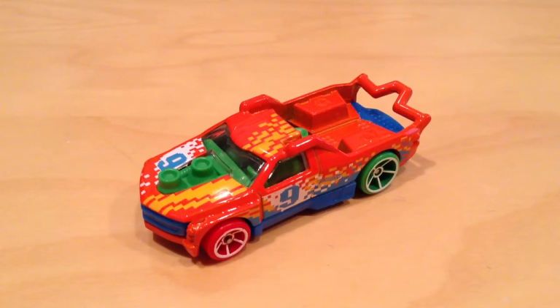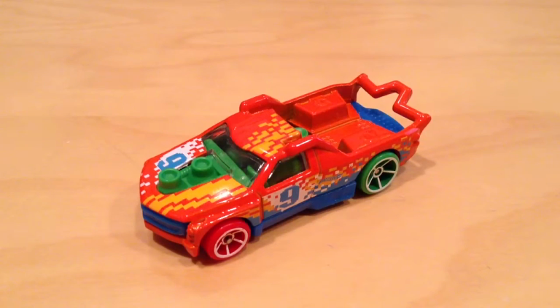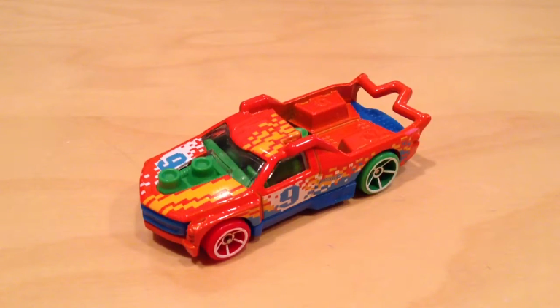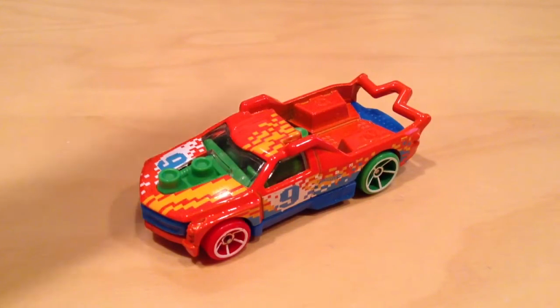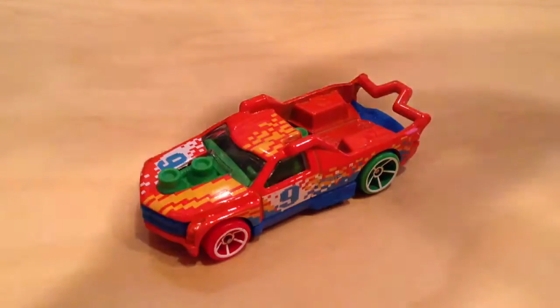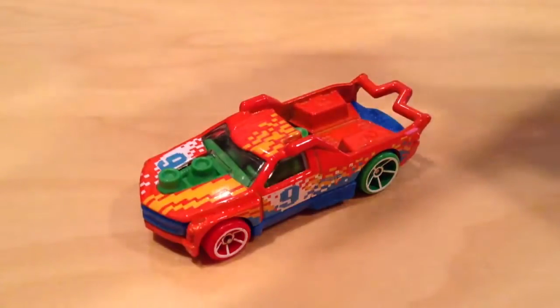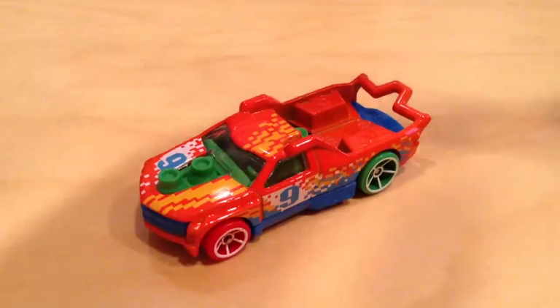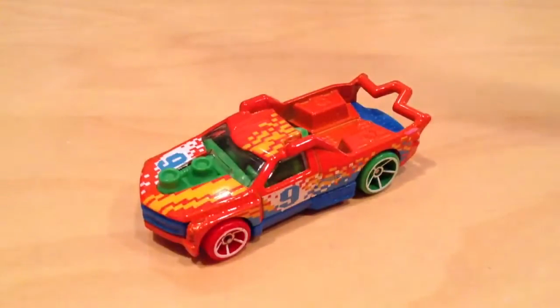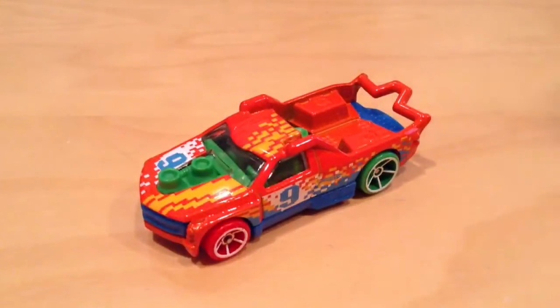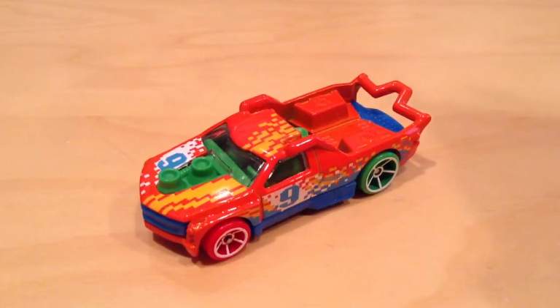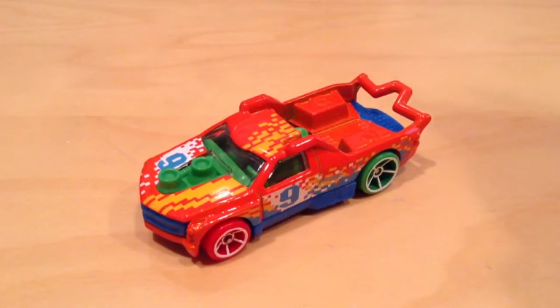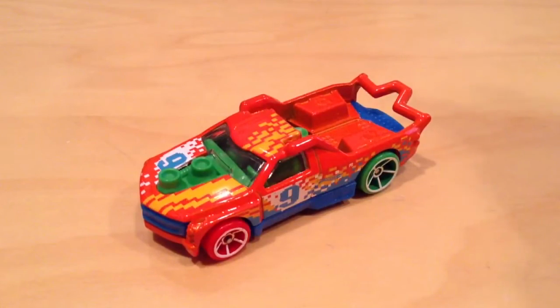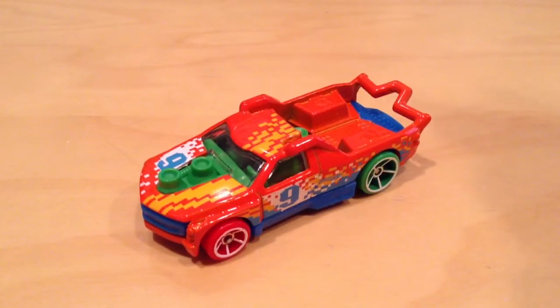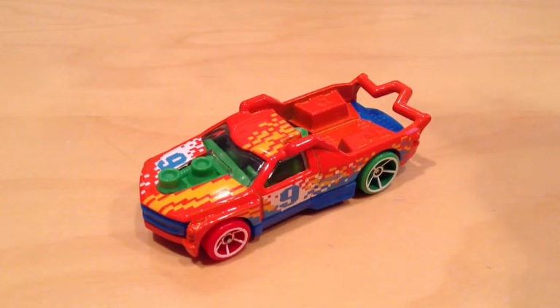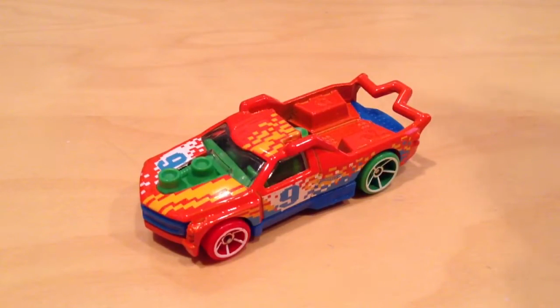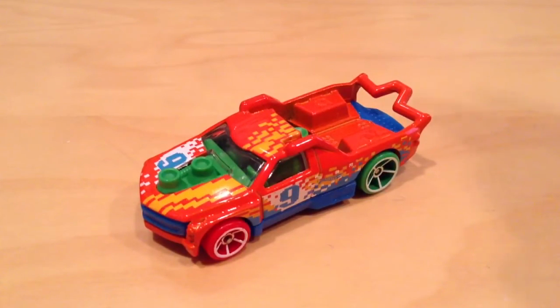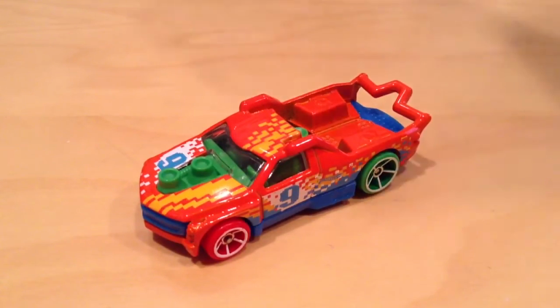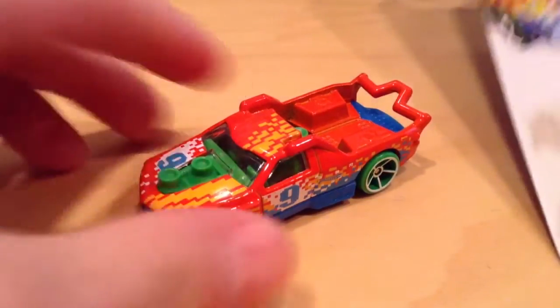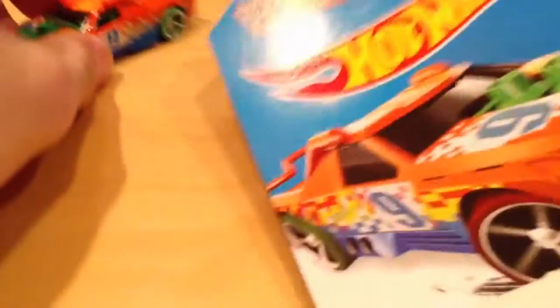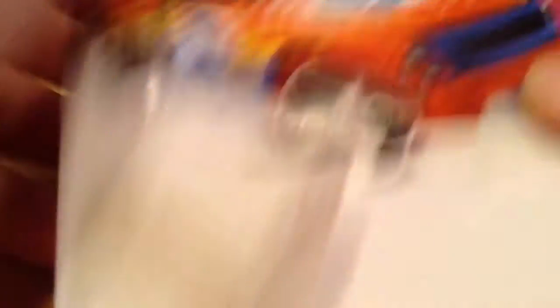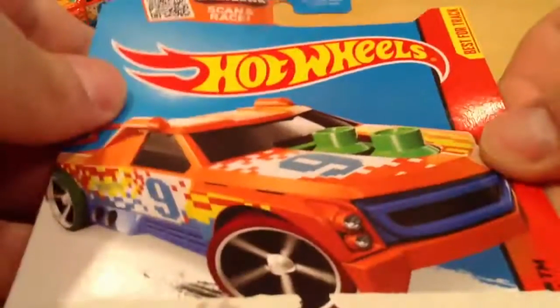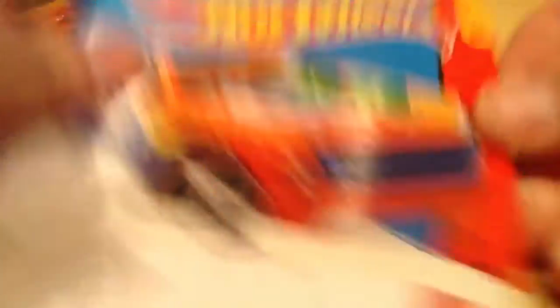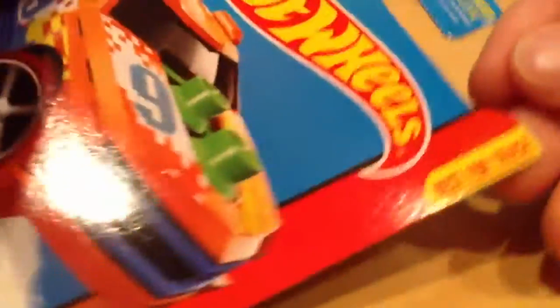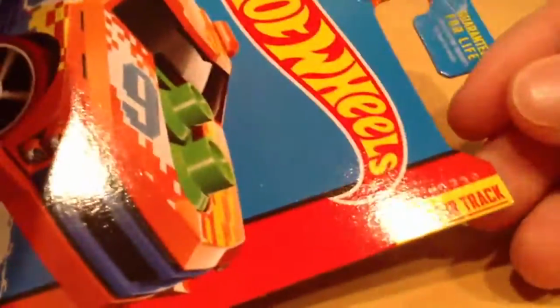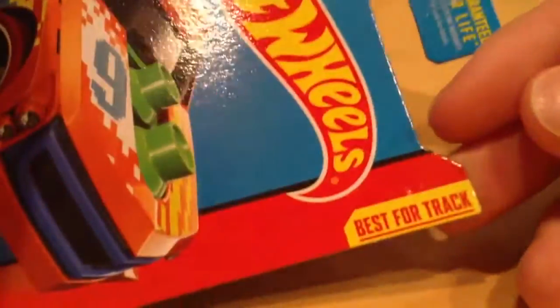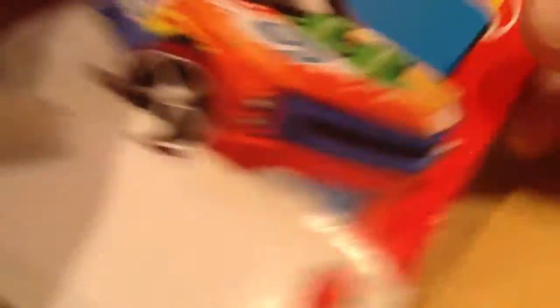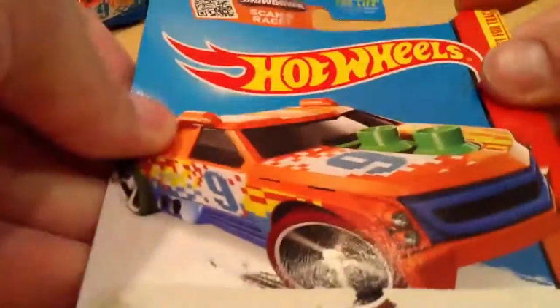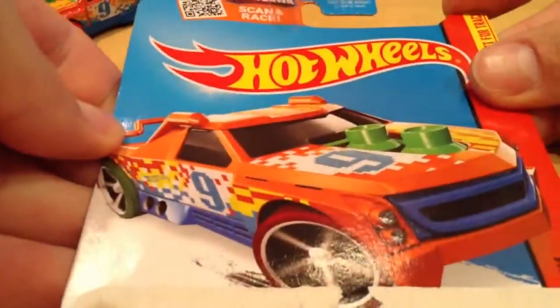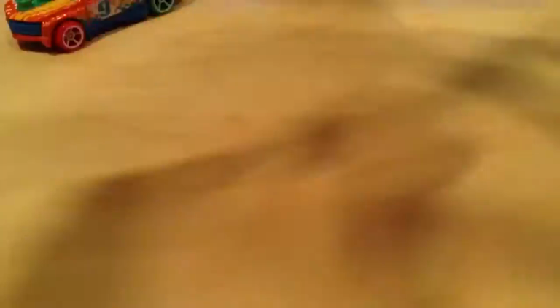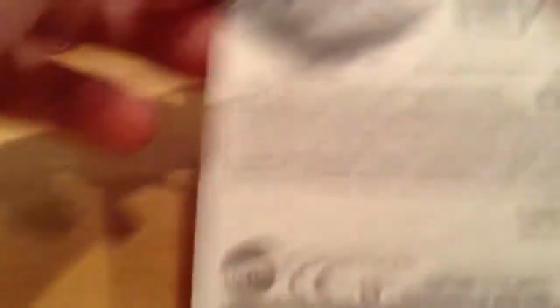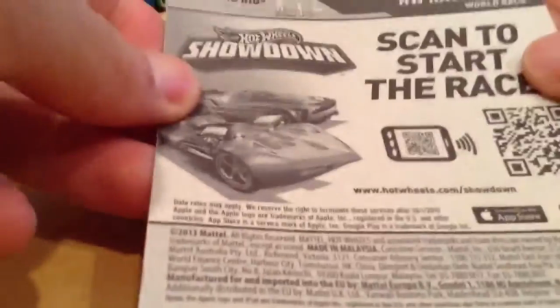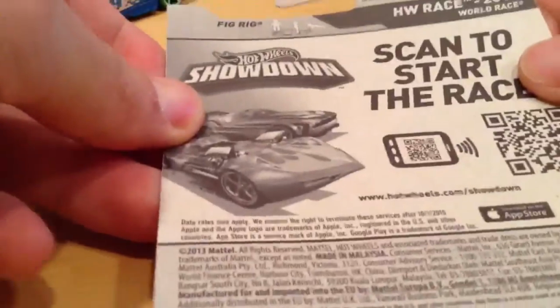Hey YouTube, it's me Julian. Here's the Fig Rig from the World Race segment of the mainline. There's the card — Best for Track. There's the back of the card.